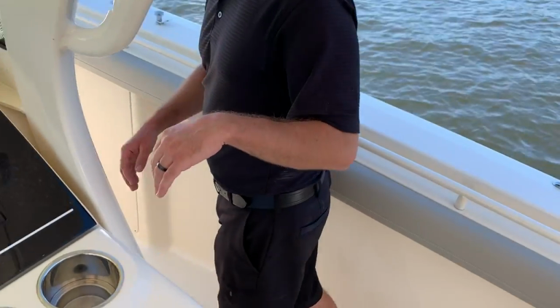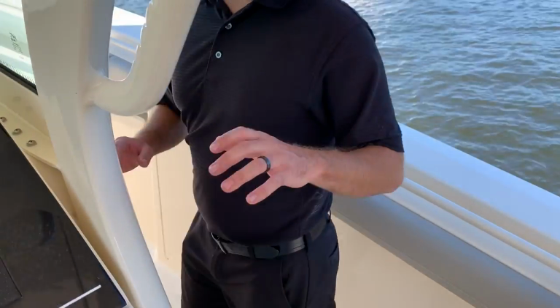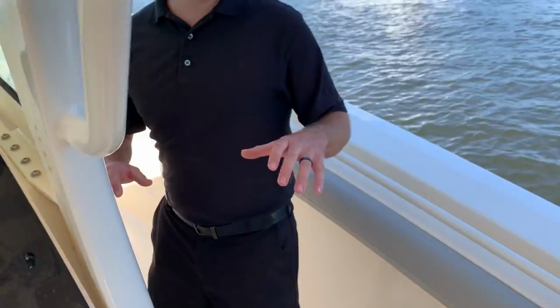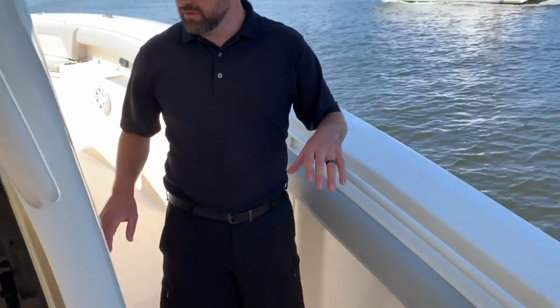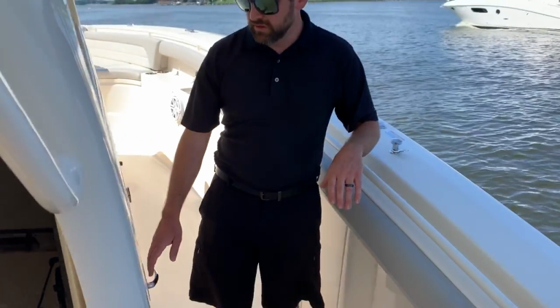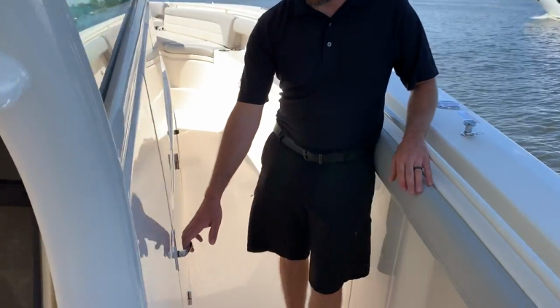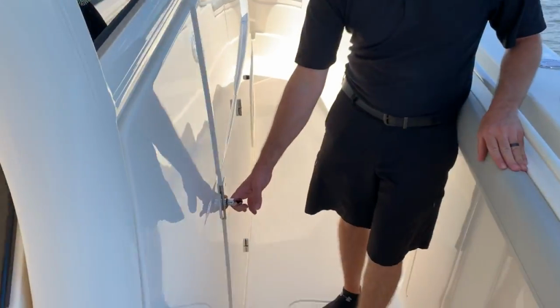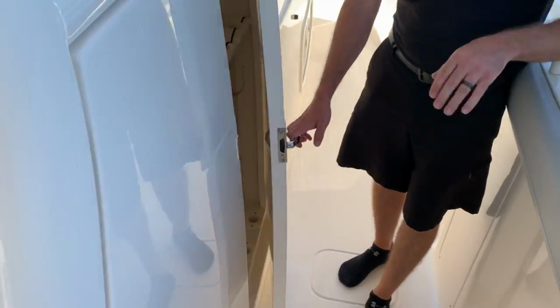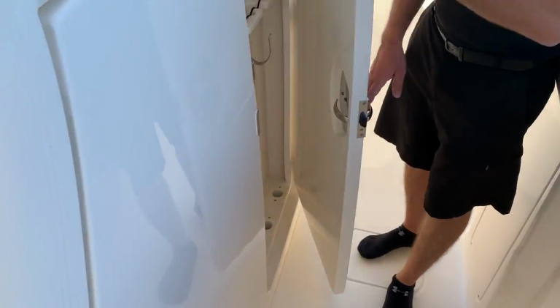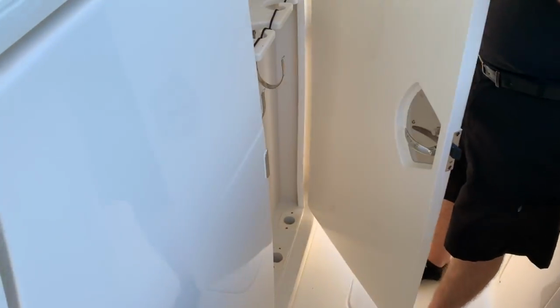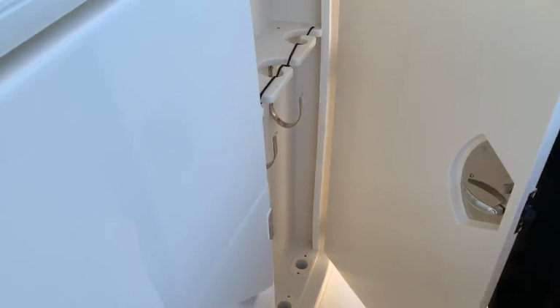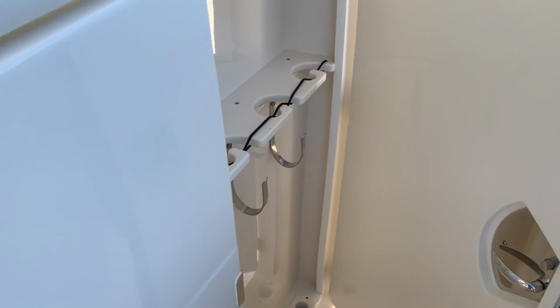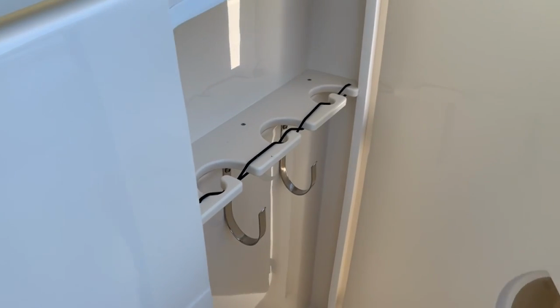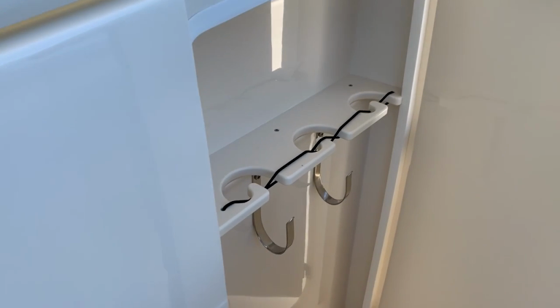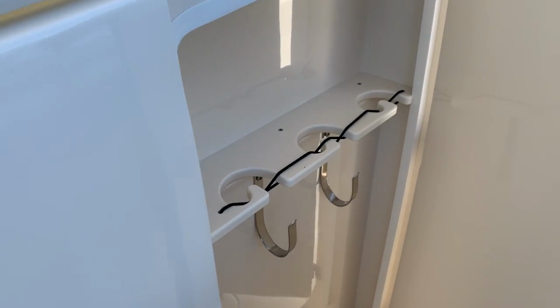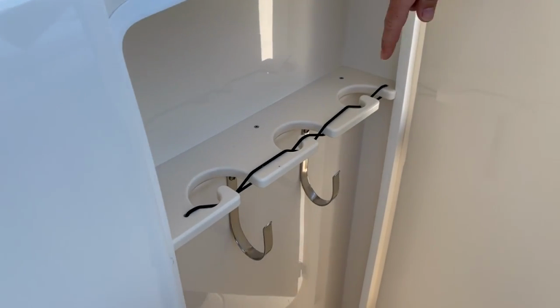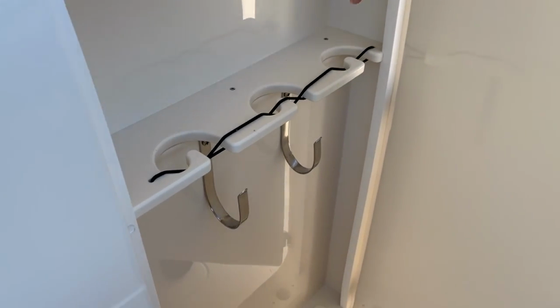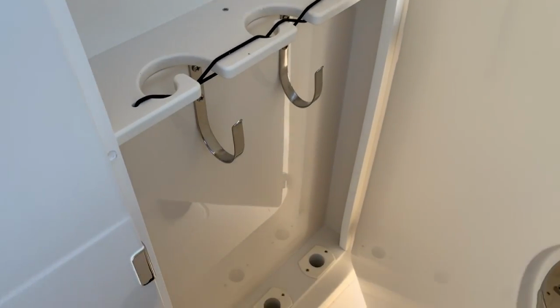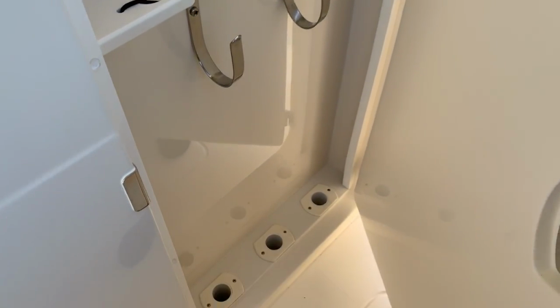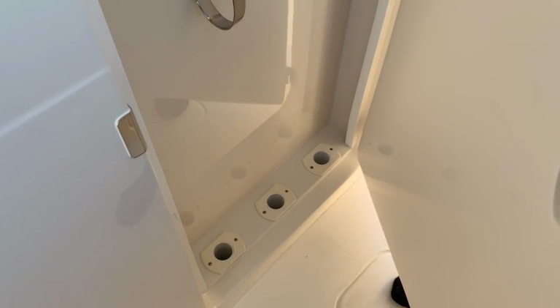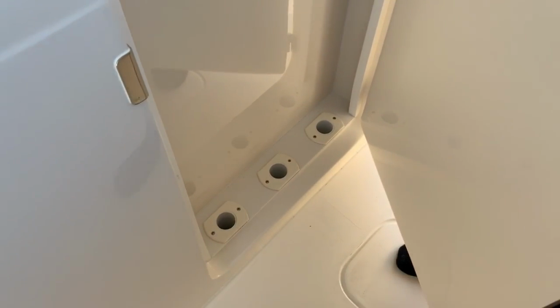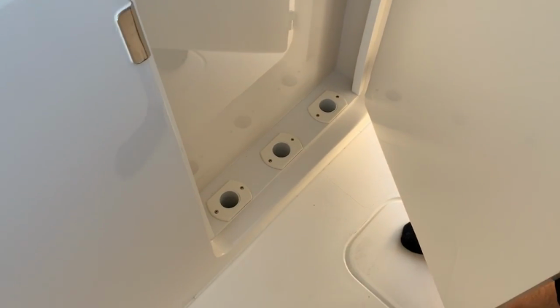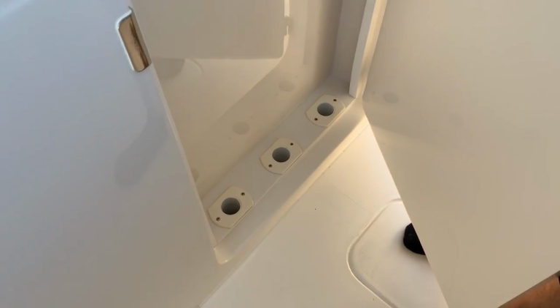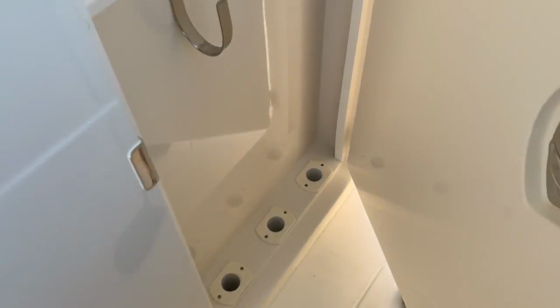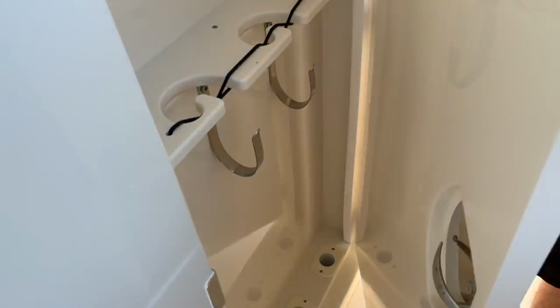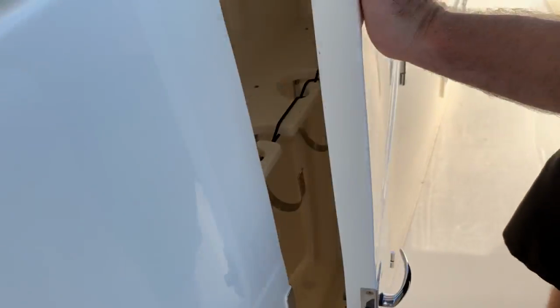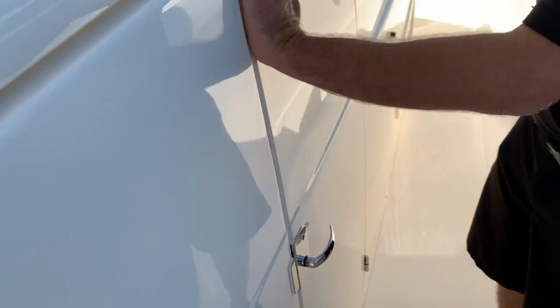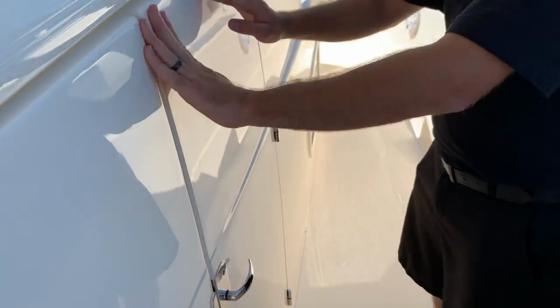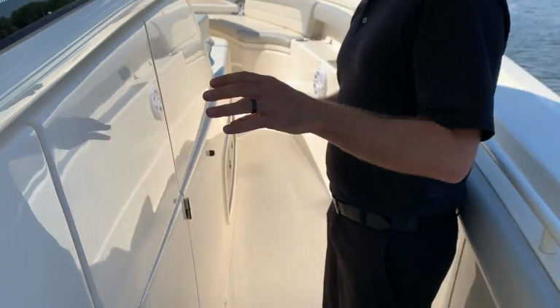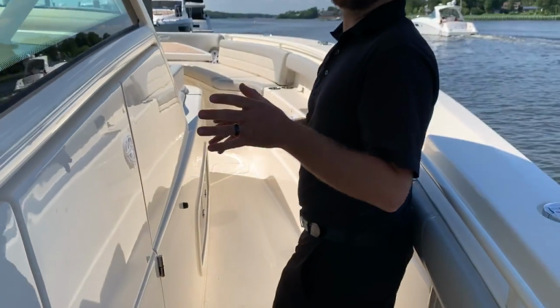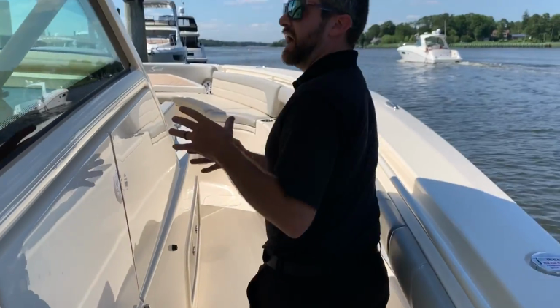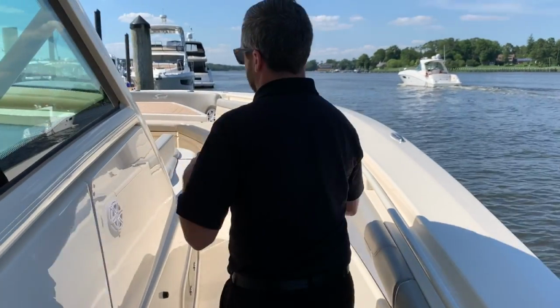Moving up to the bow, on each side you get door access to lines and rod storage. And on the port side, we have the cabin entry.